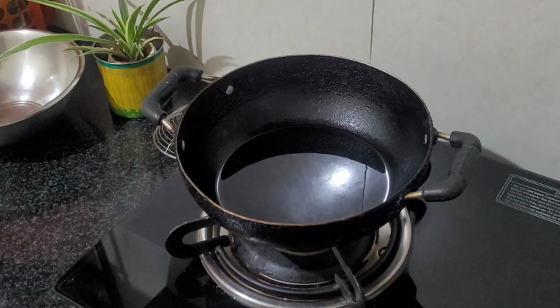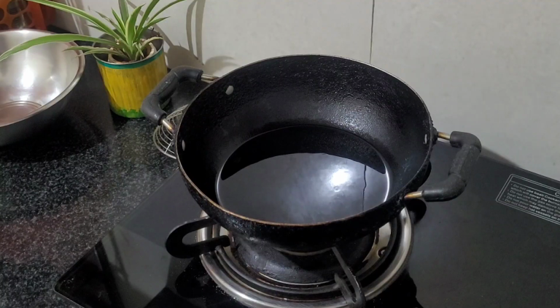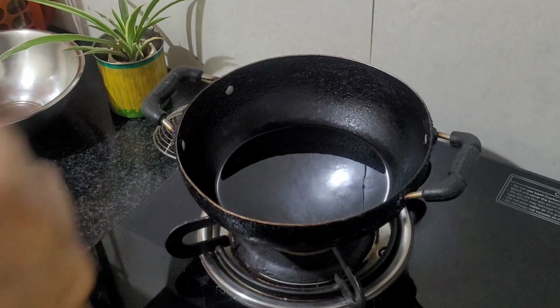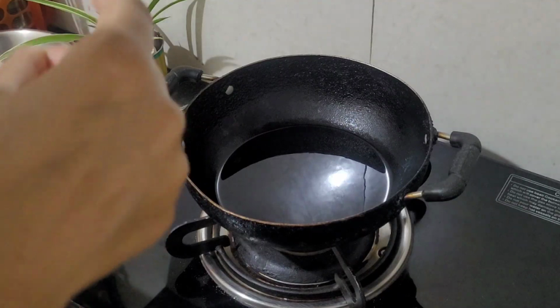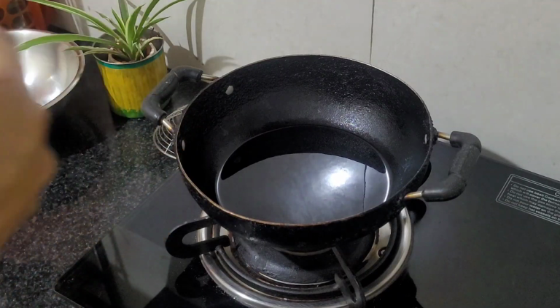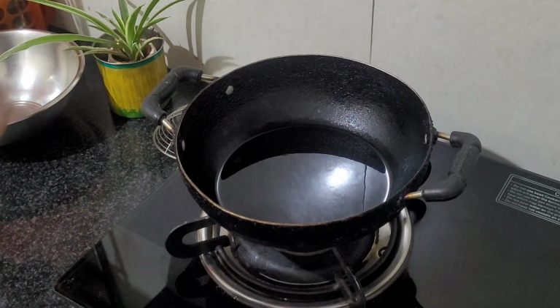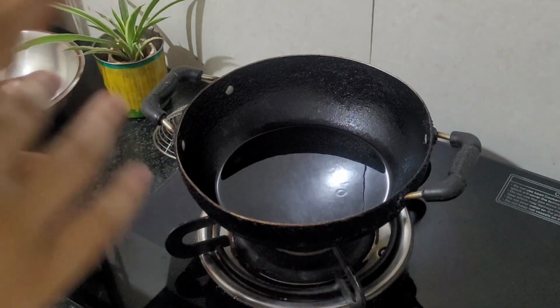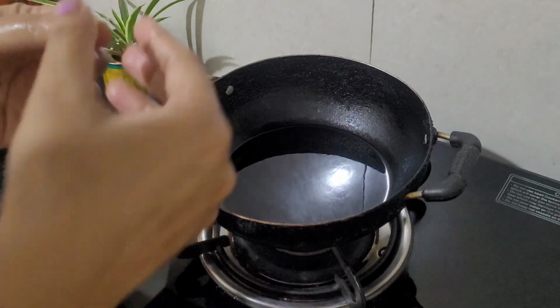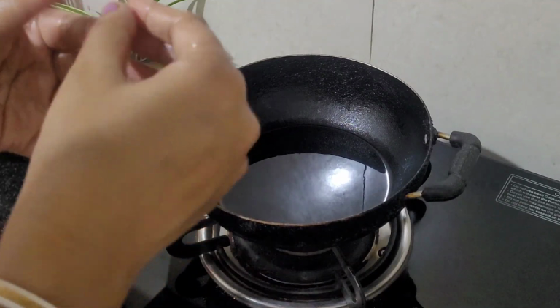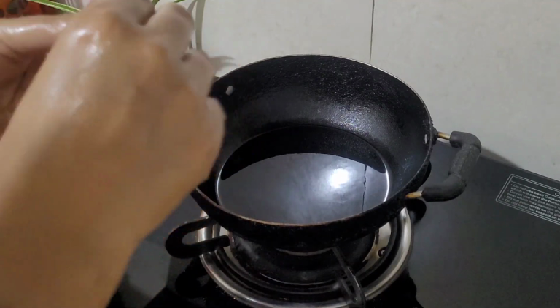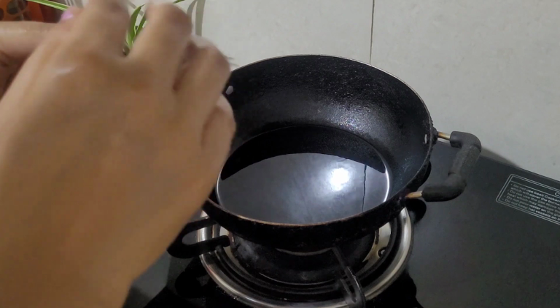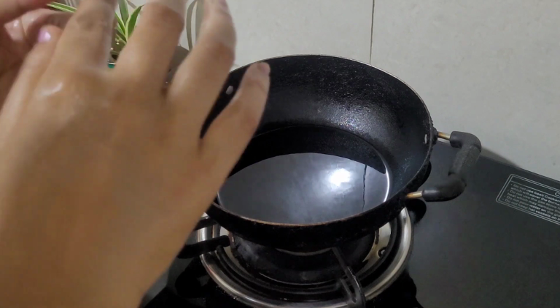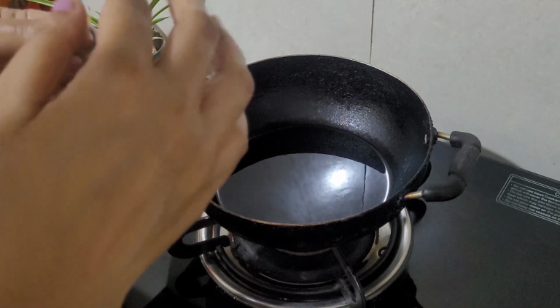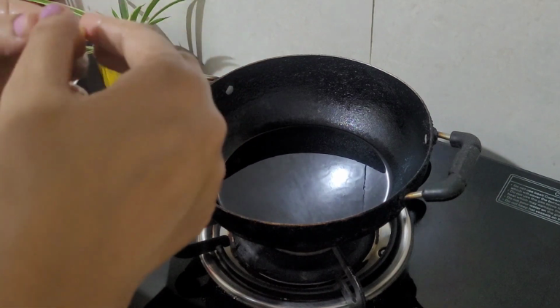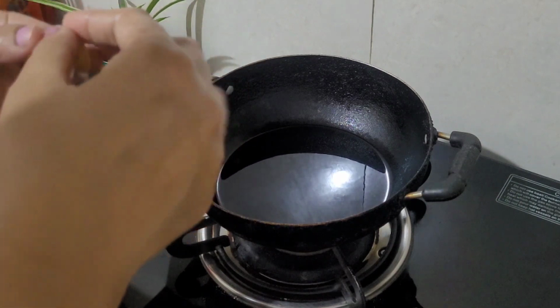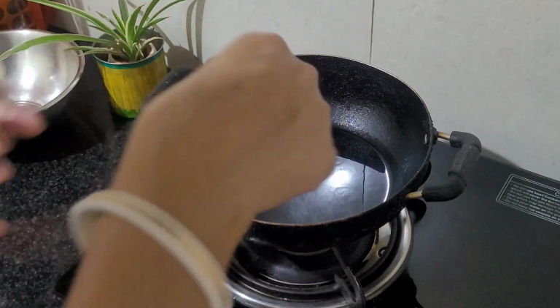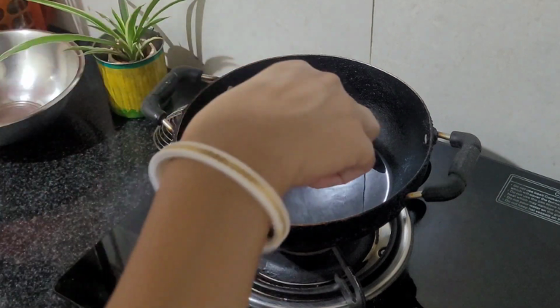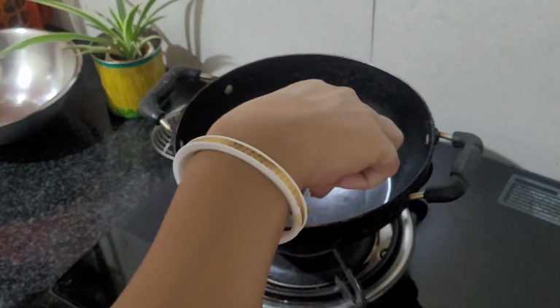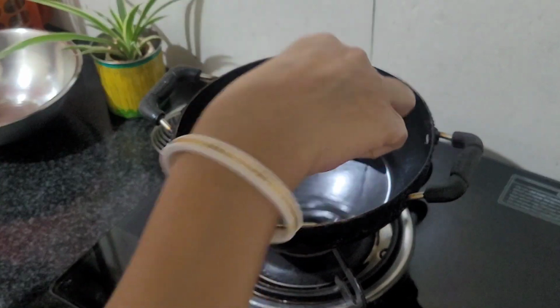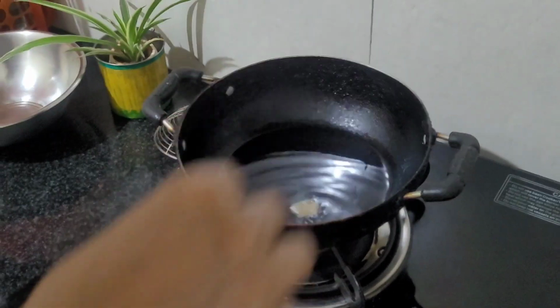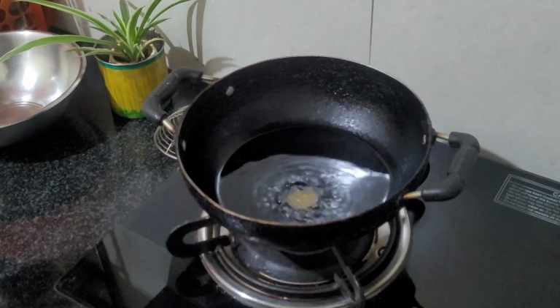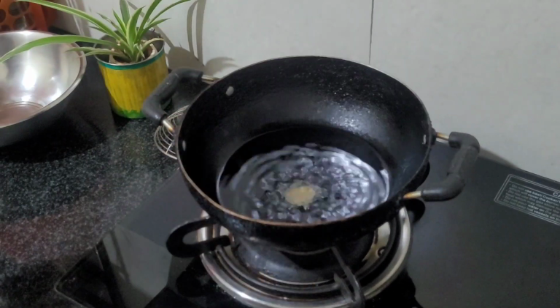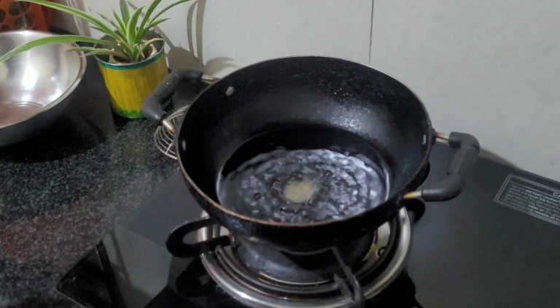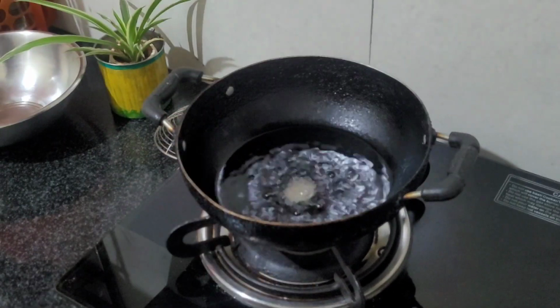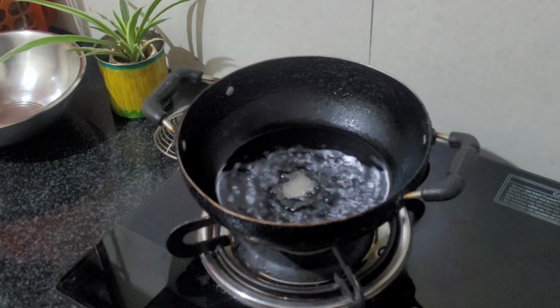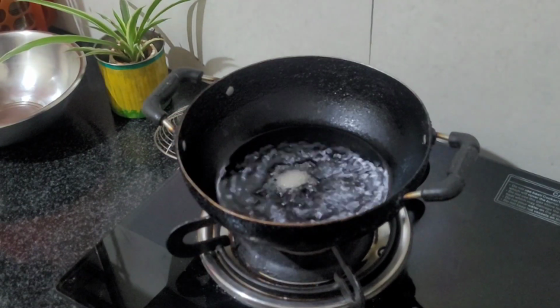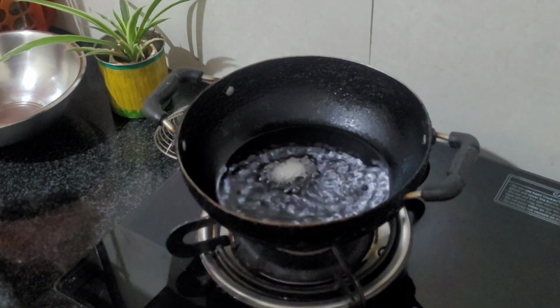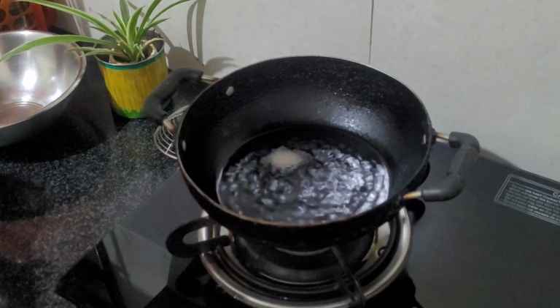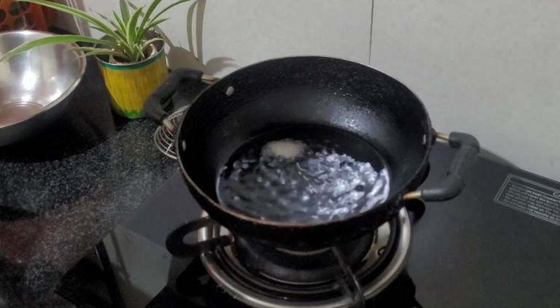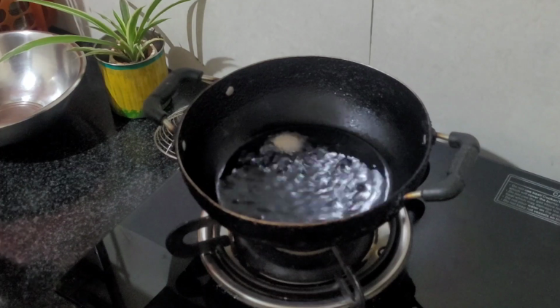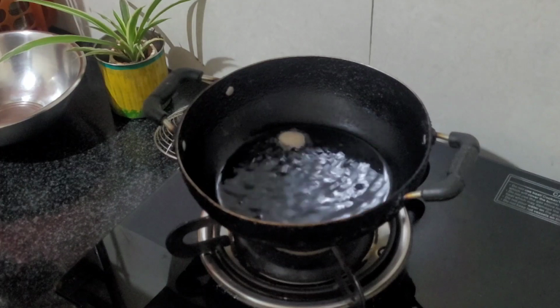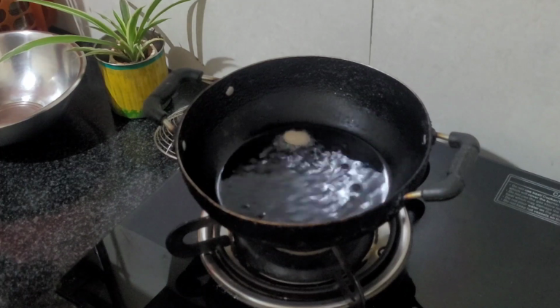I preheated some oil and here I am testing the oil temperature. The oil is ready, so let's fry it.